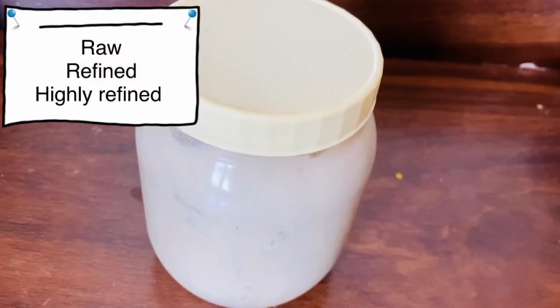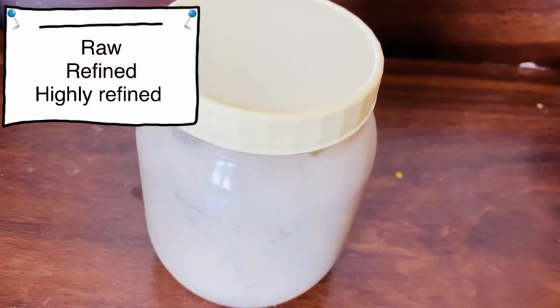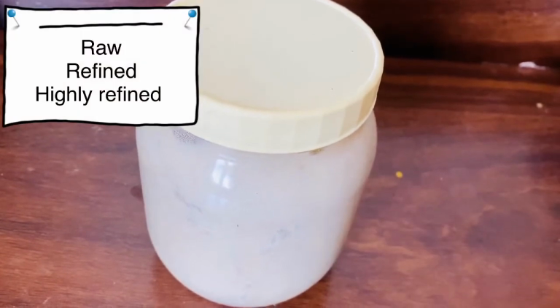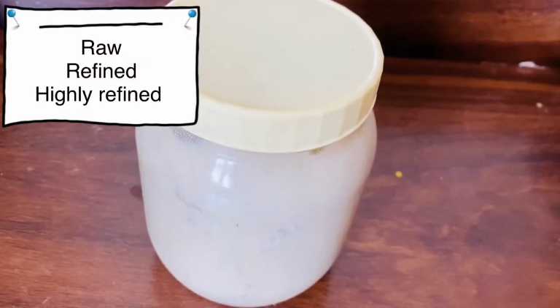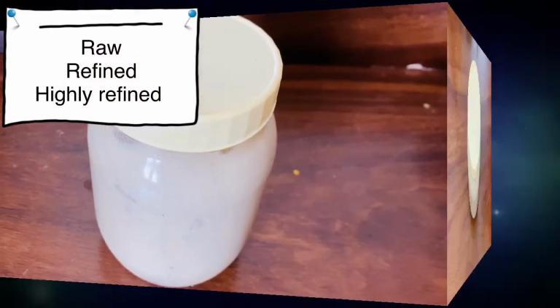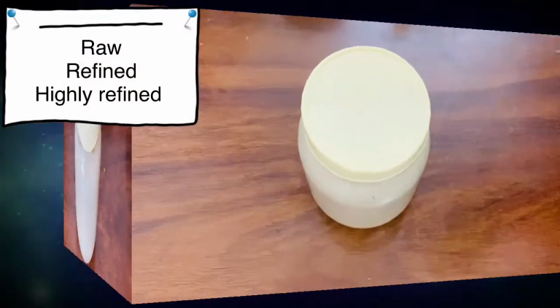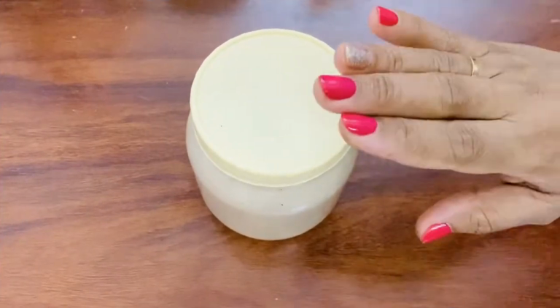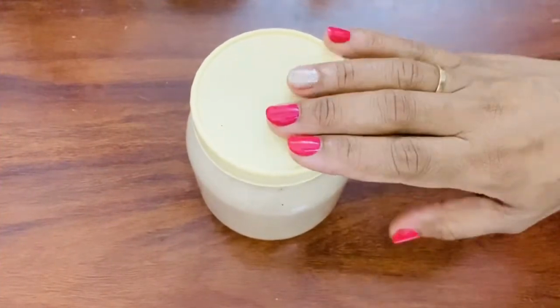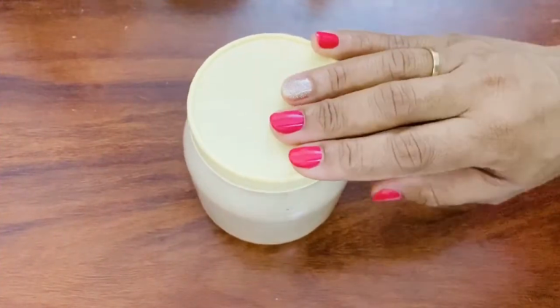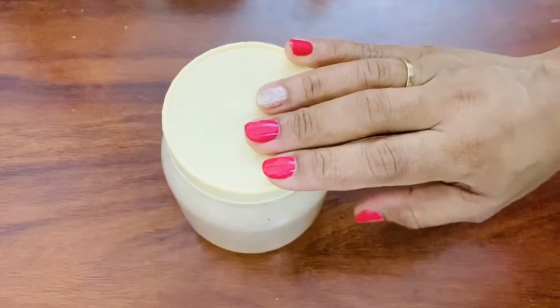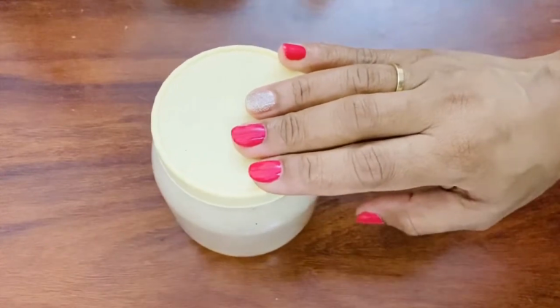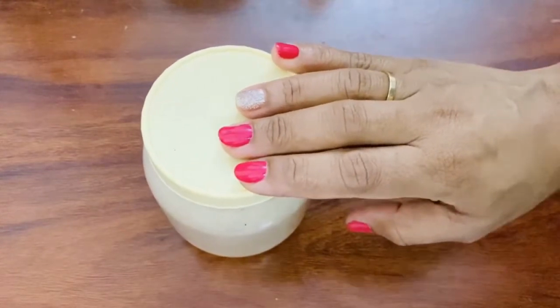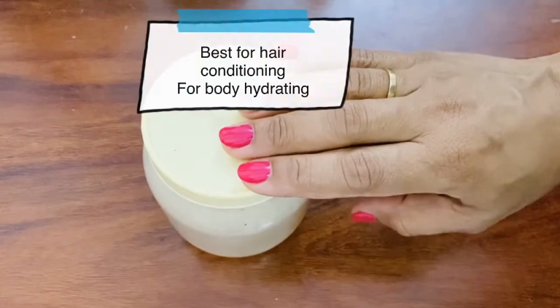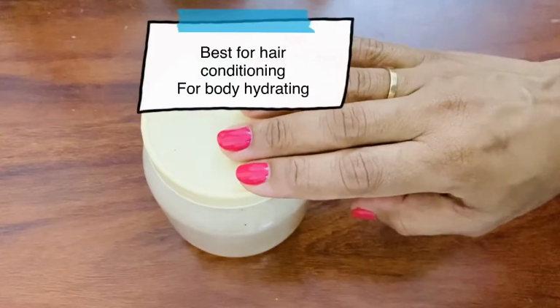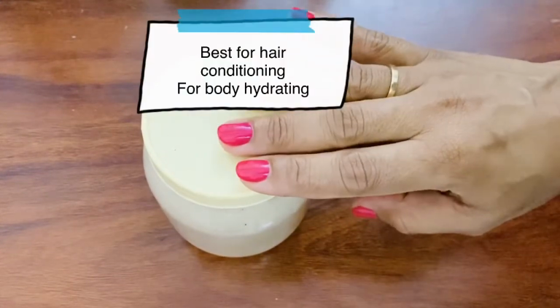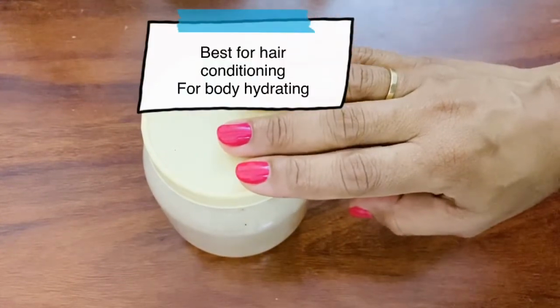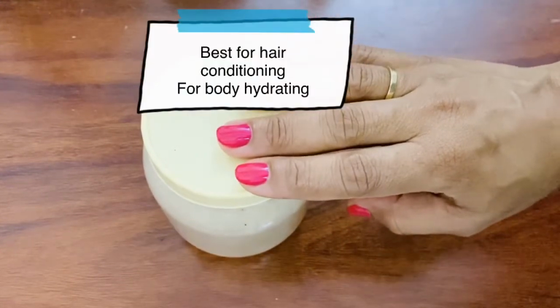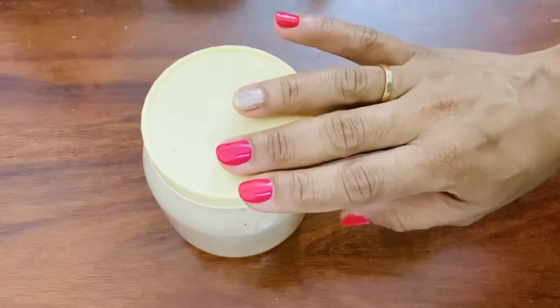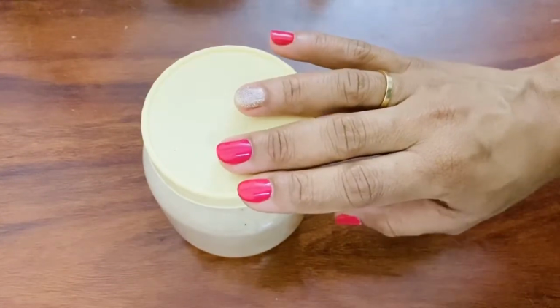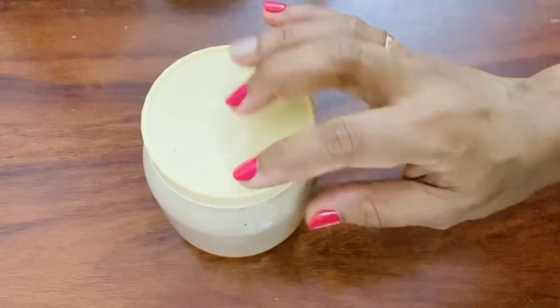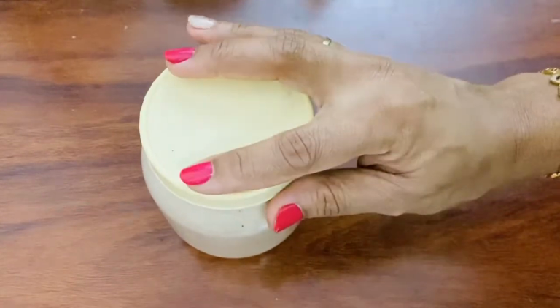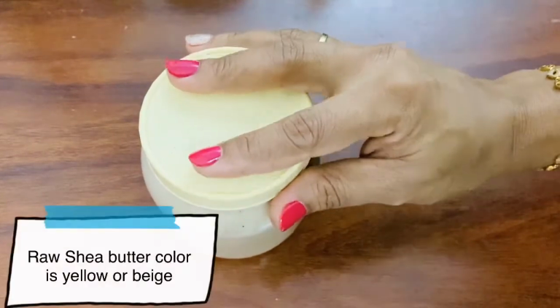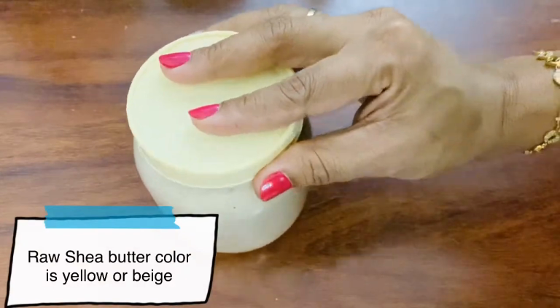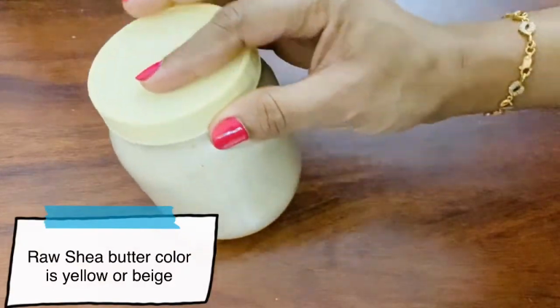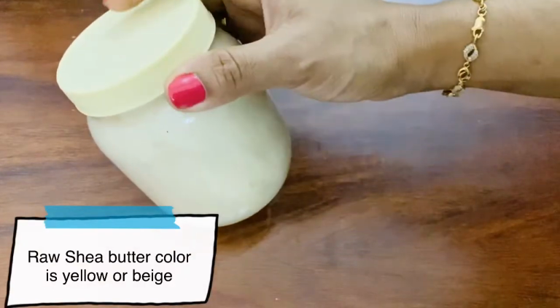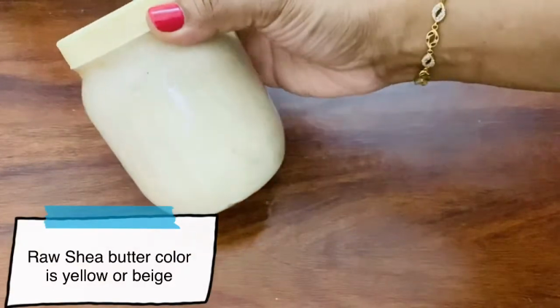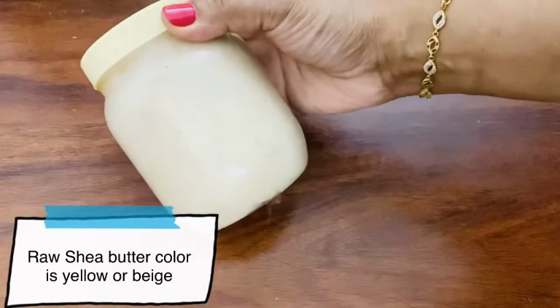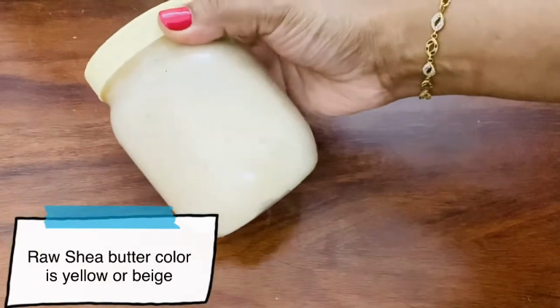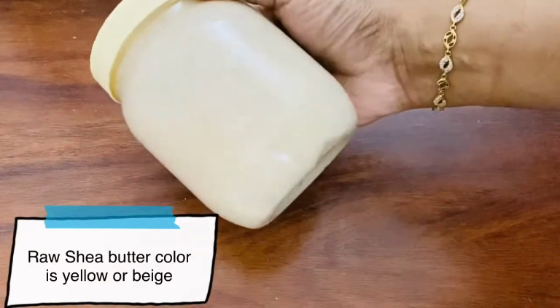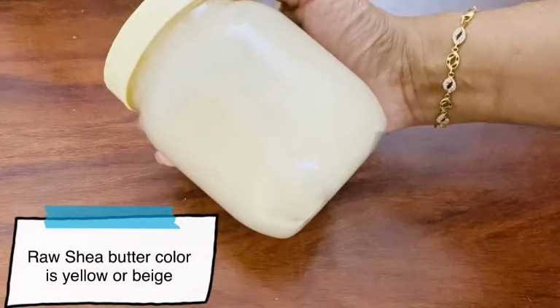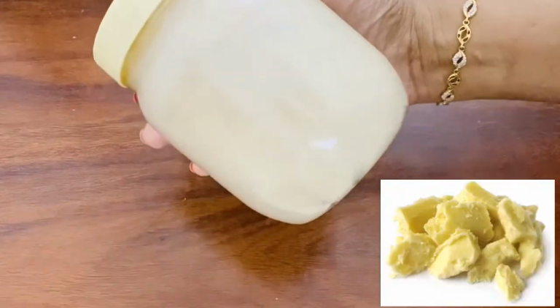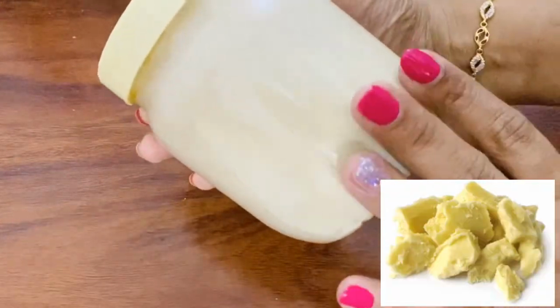Shea butter comes in refined and highly refined forms. It is best for hair conditioning and skin. Shea butter is yellow and beige in color — it is not orange.